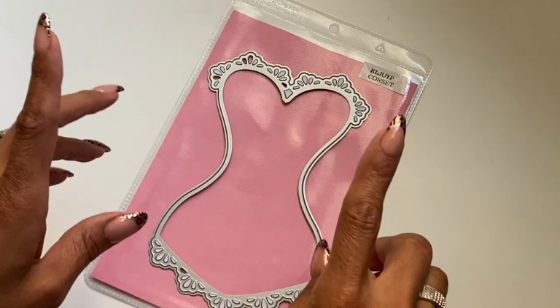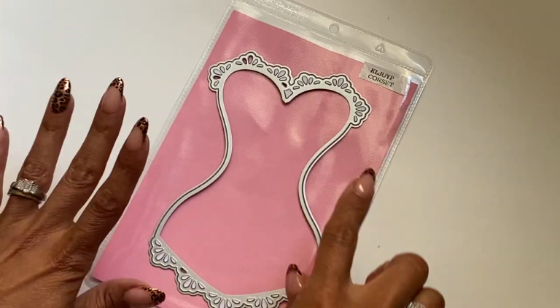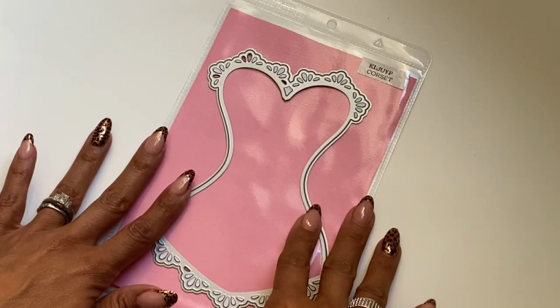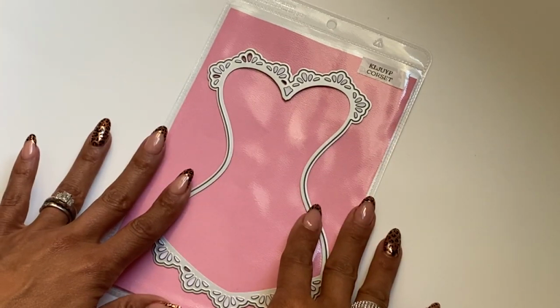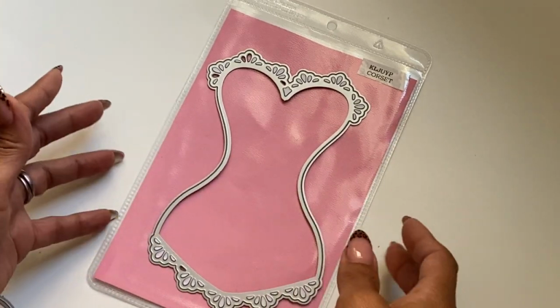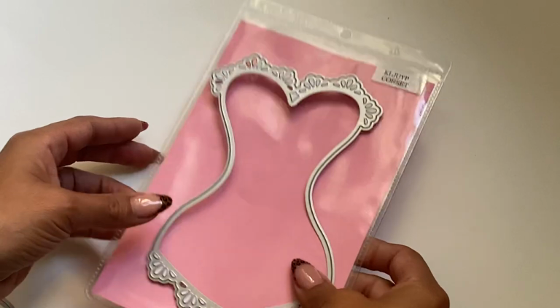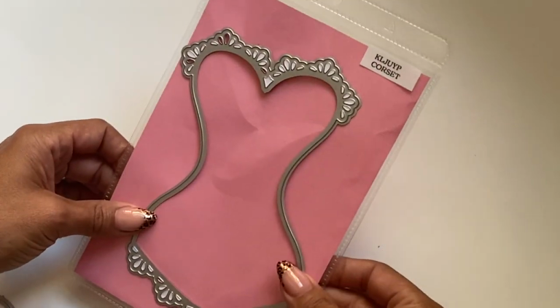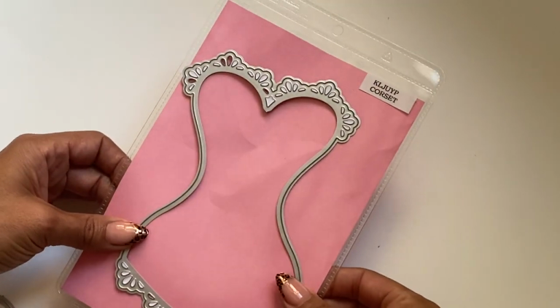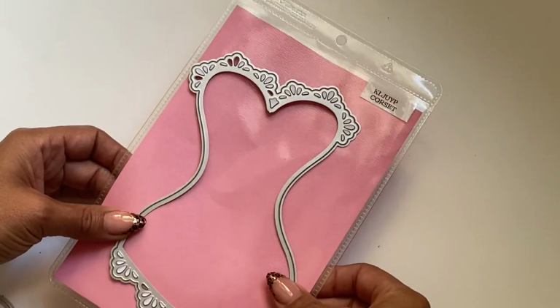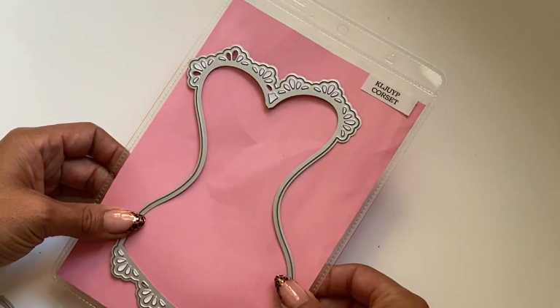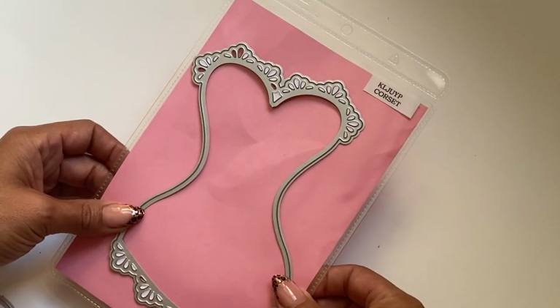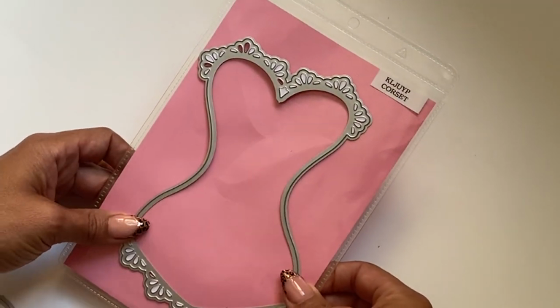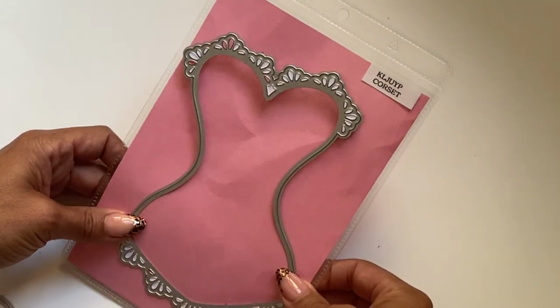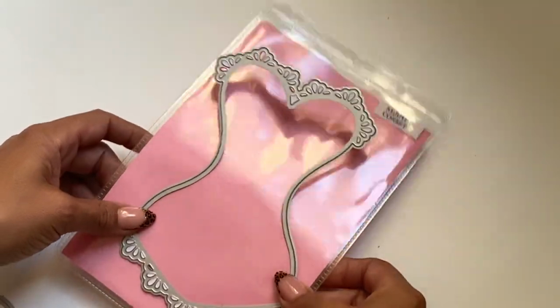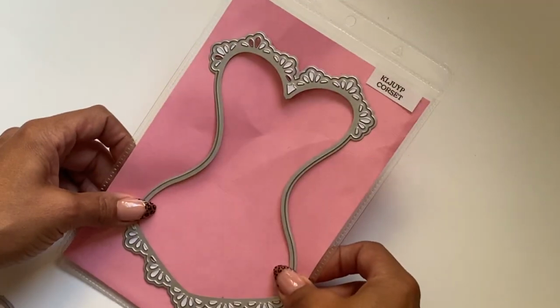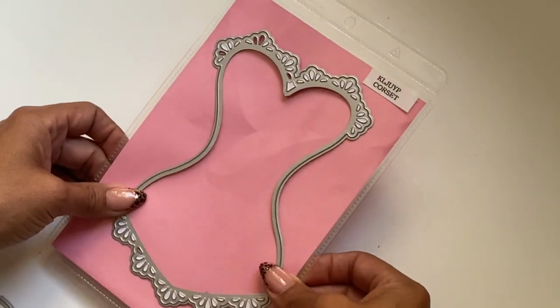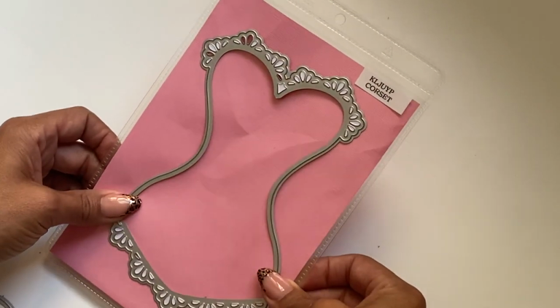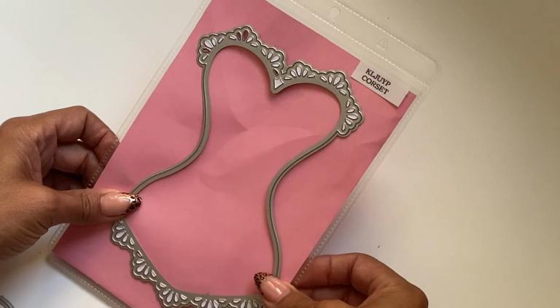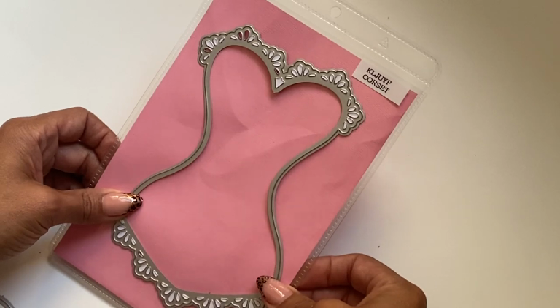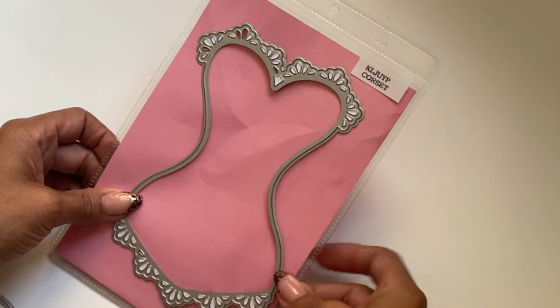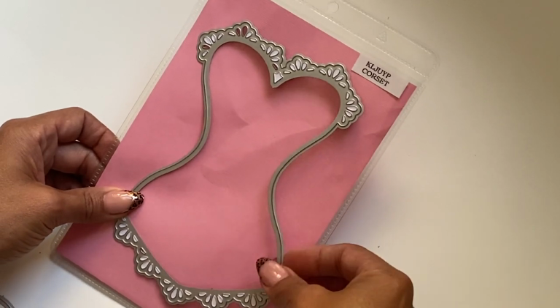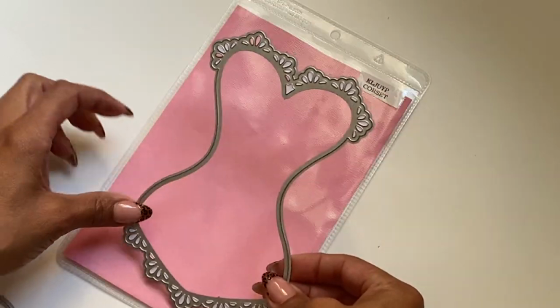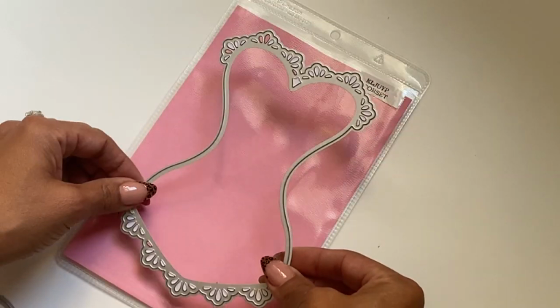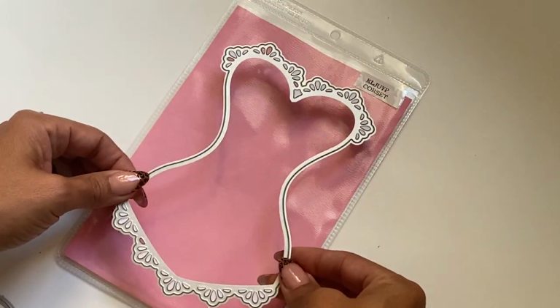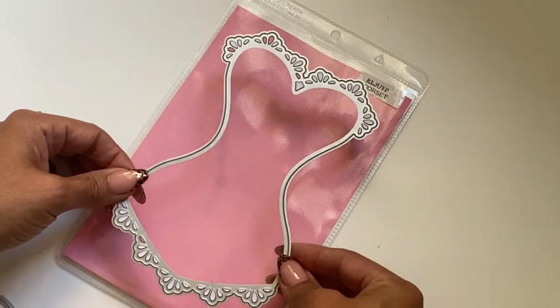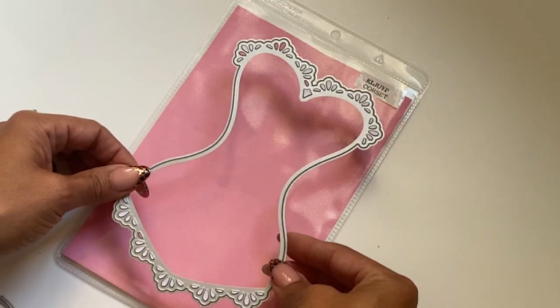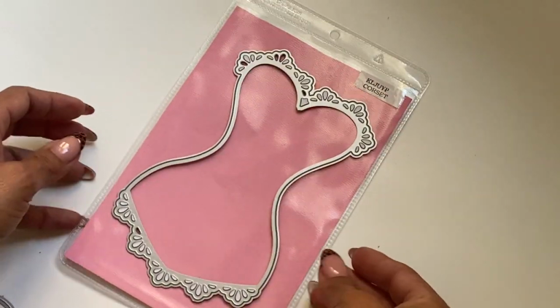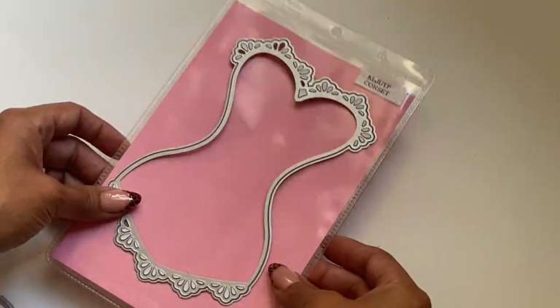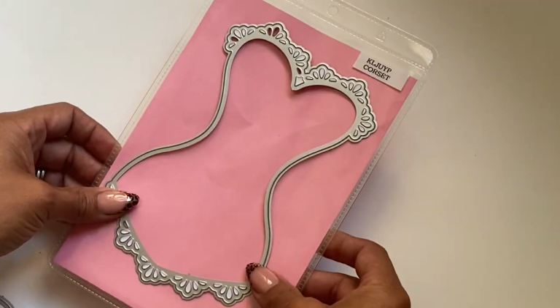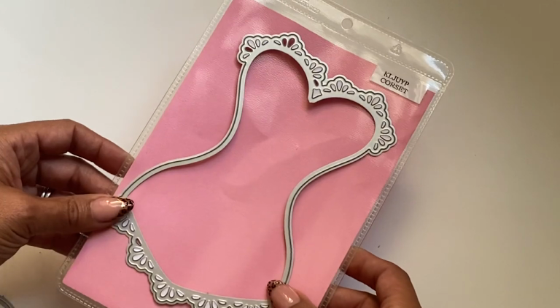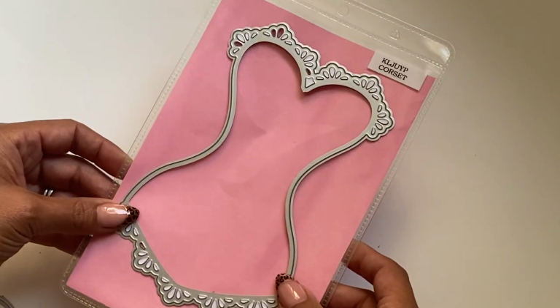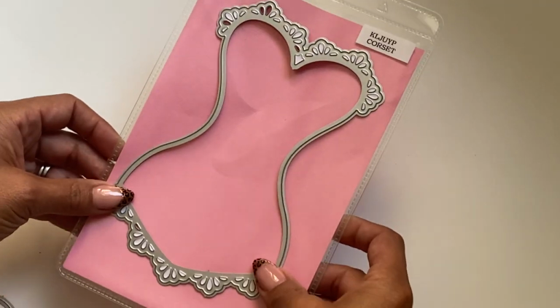I did get to play with this corset die. This is in the KLJ UYP store. Adorable corset, and this measures approximately six and three quarters of an inch in length. So it's a great size.